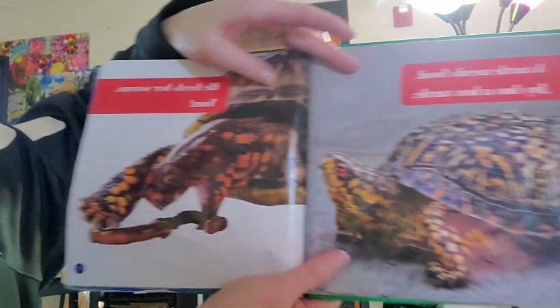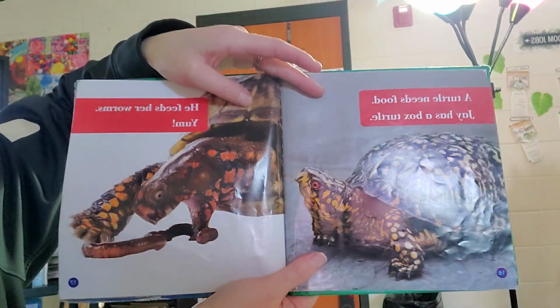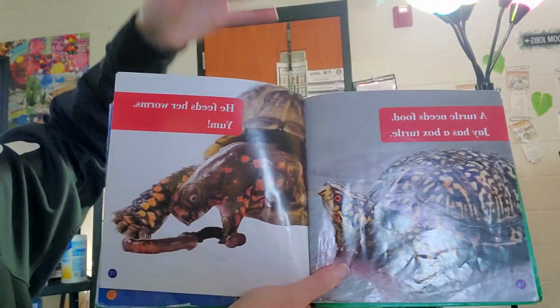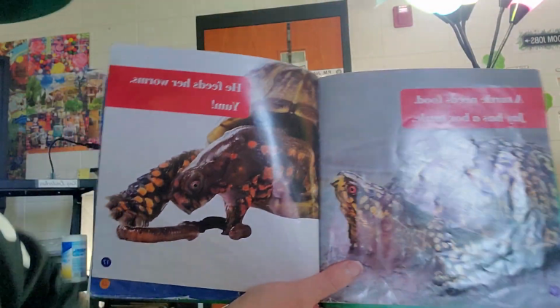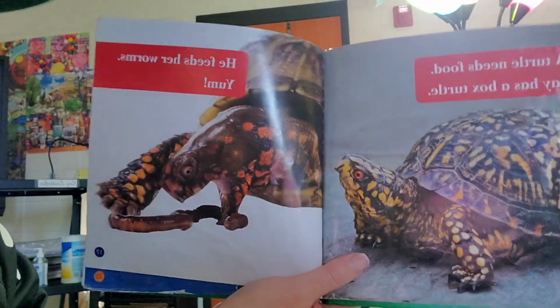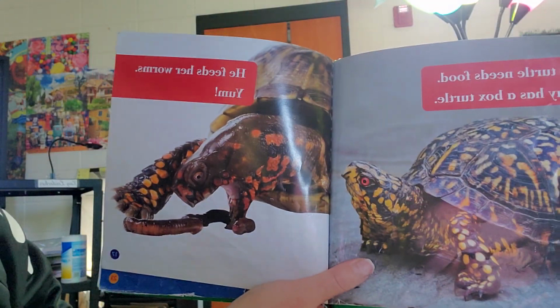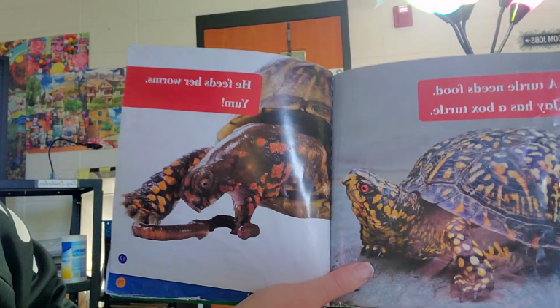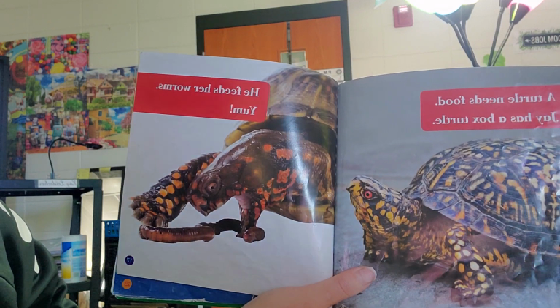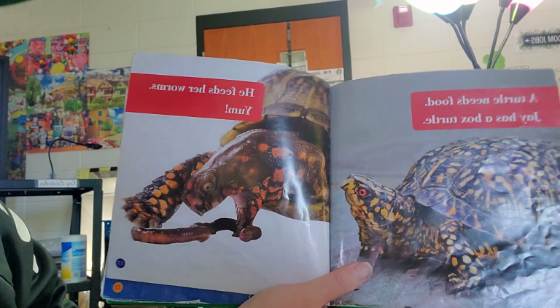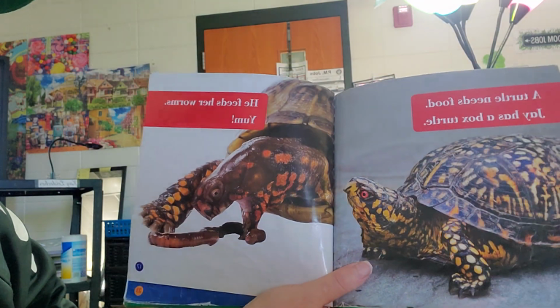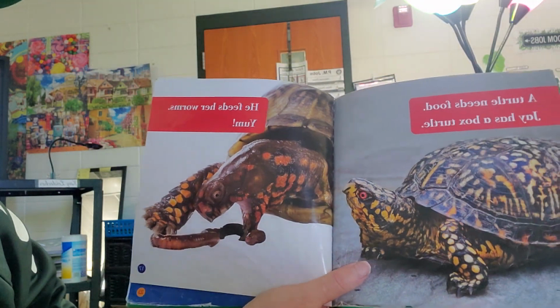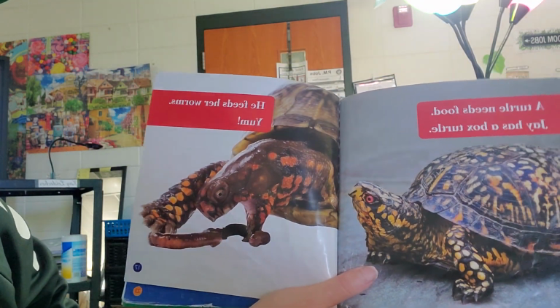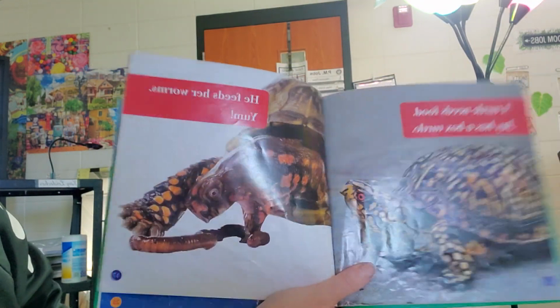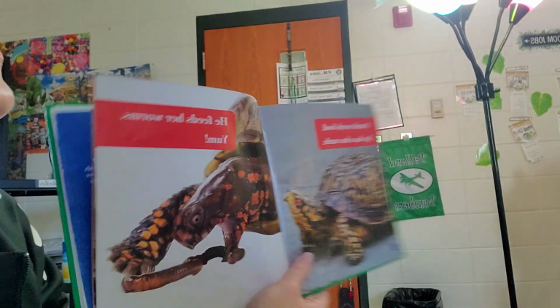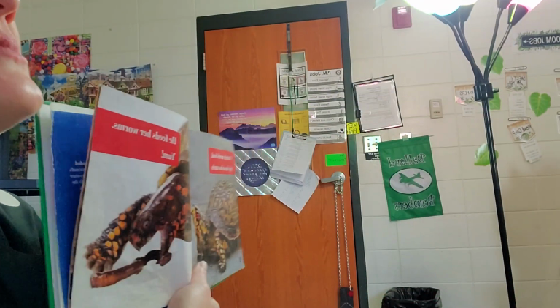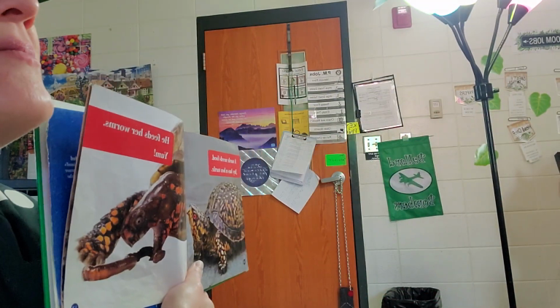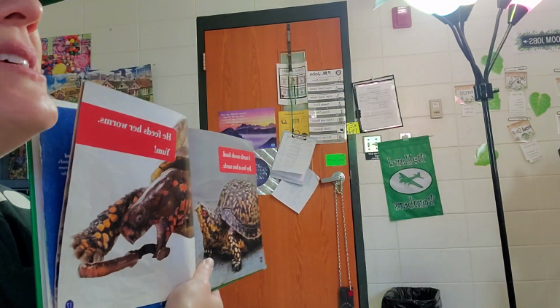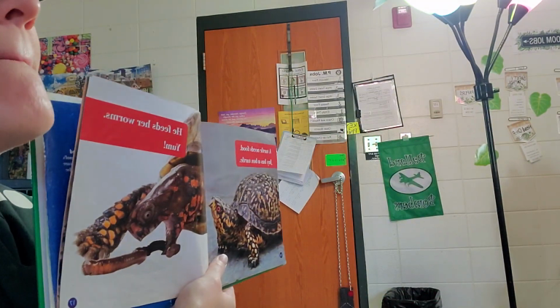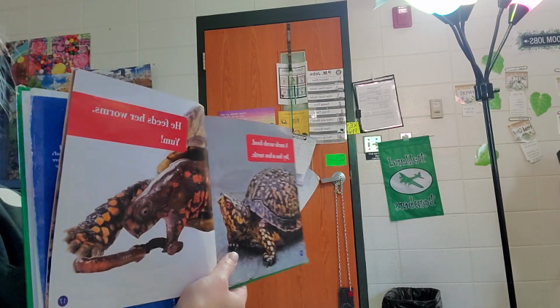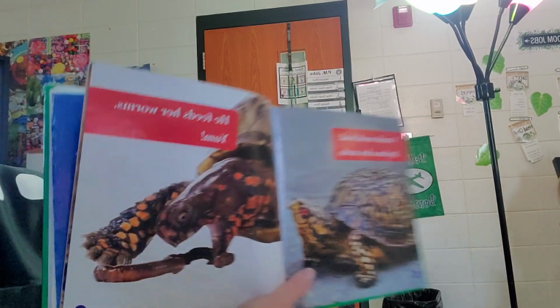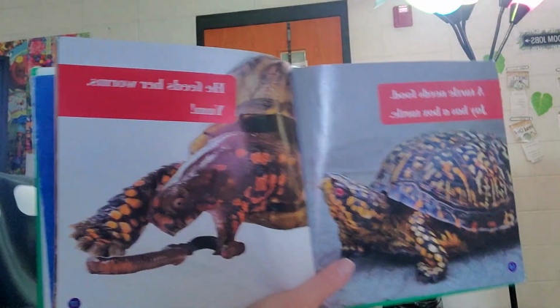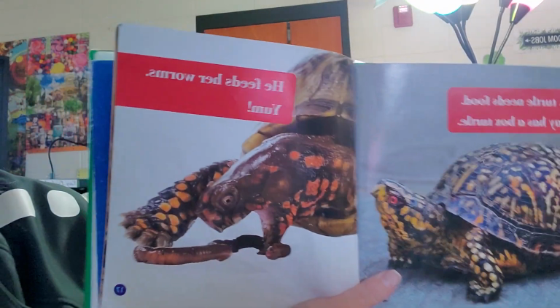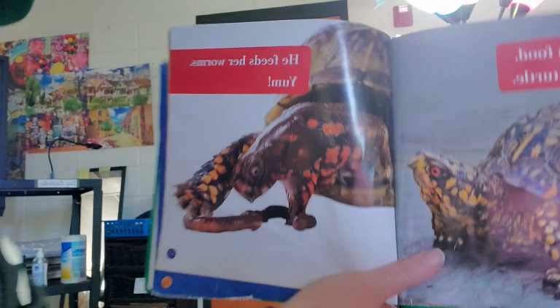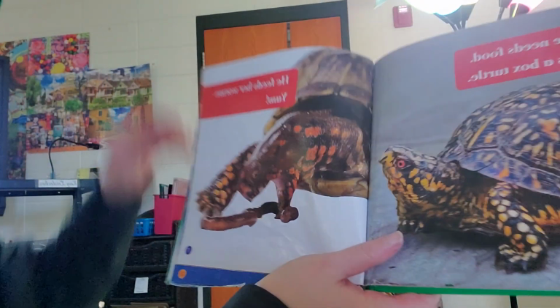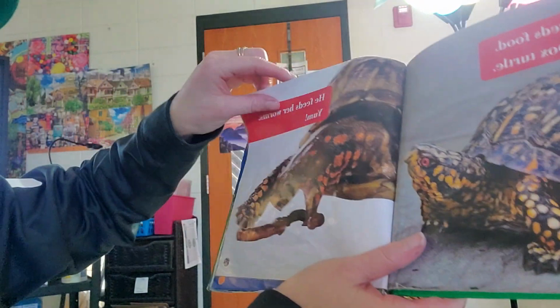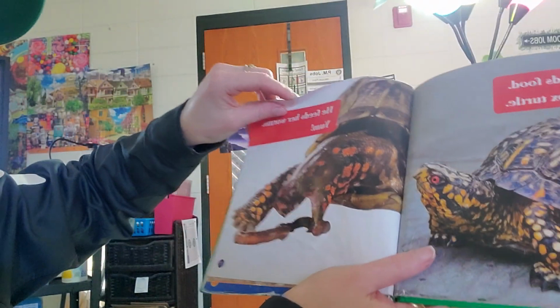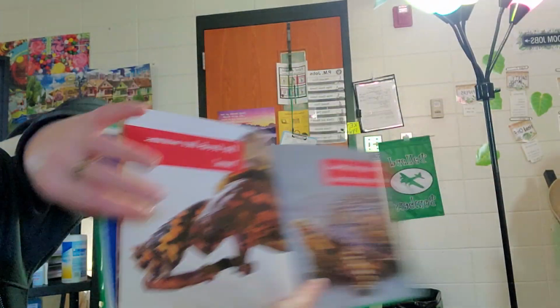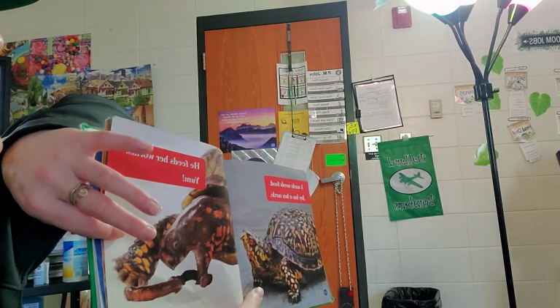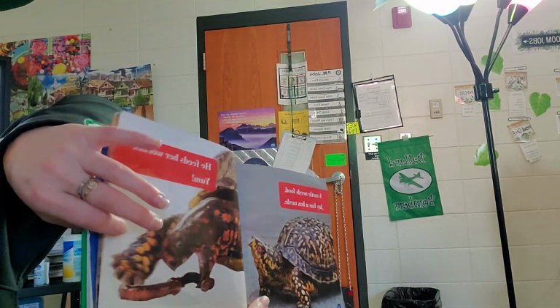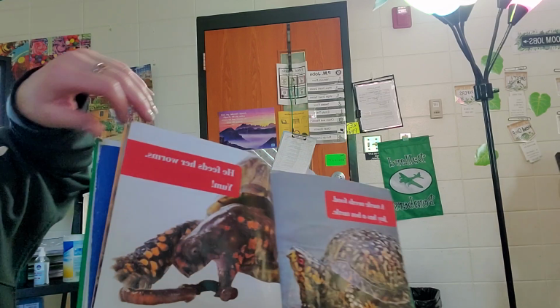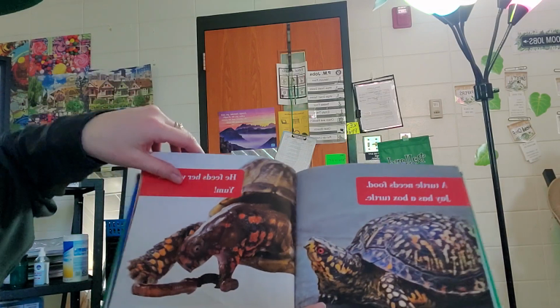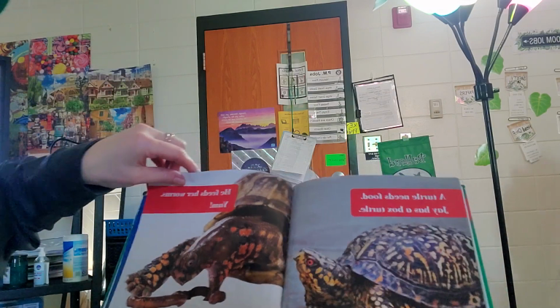A turtle needs food. Jay has a box turtle. He feeds her worms. Yum! We could have got the worm off the sidewalk this morning, couldn't we?